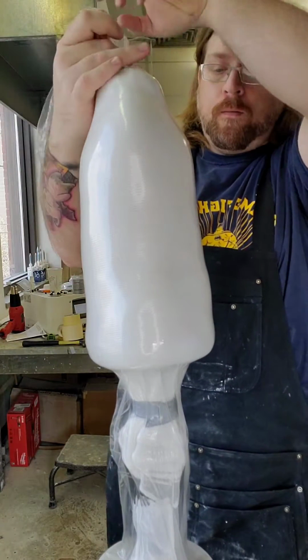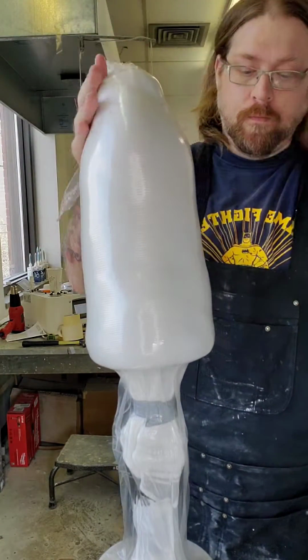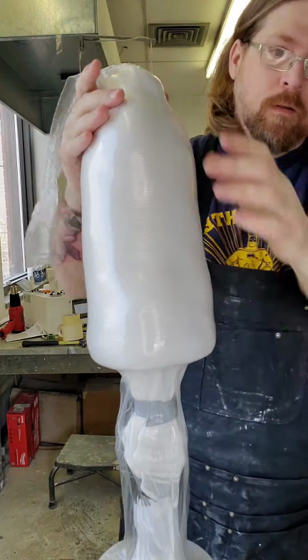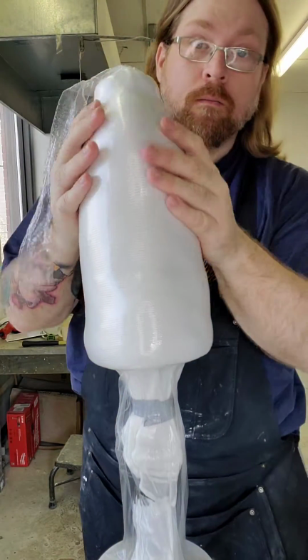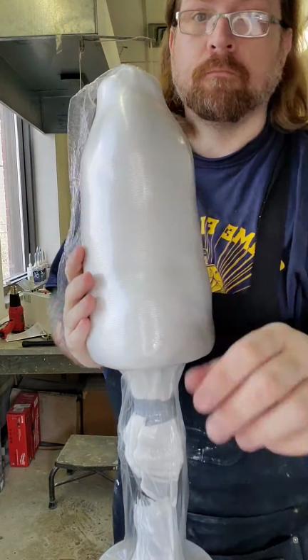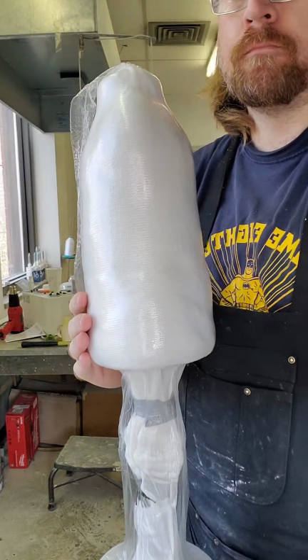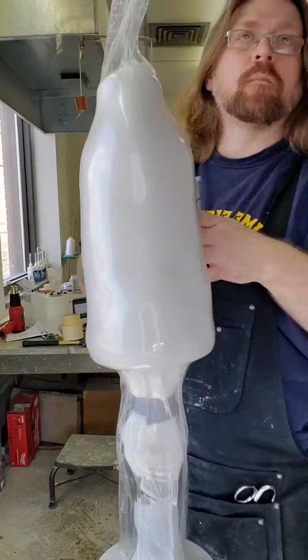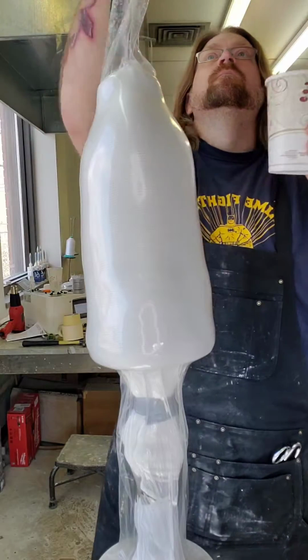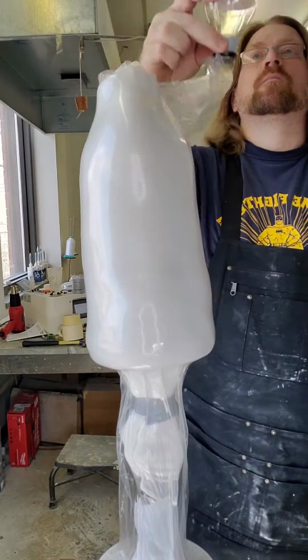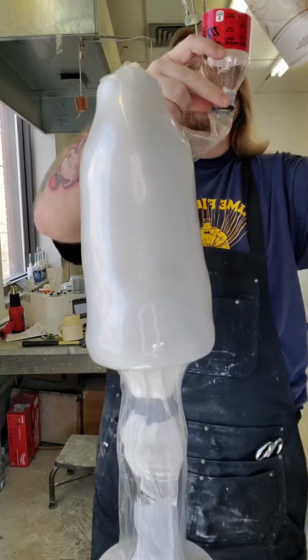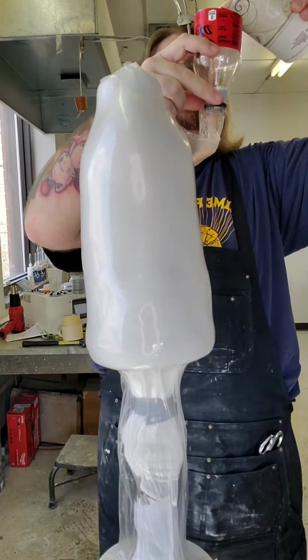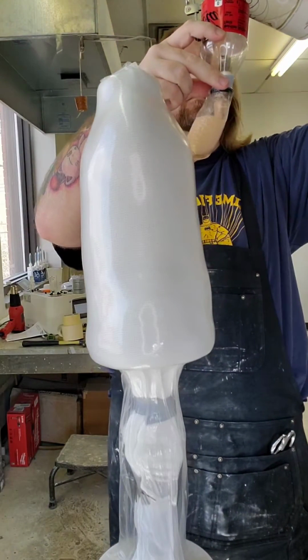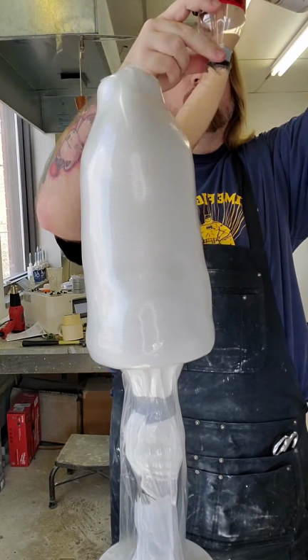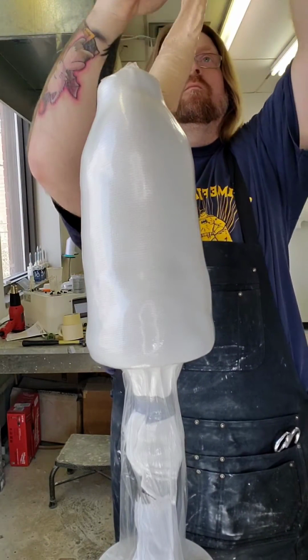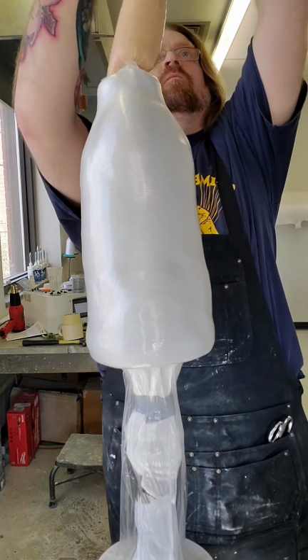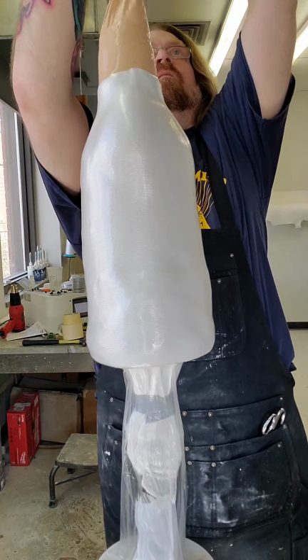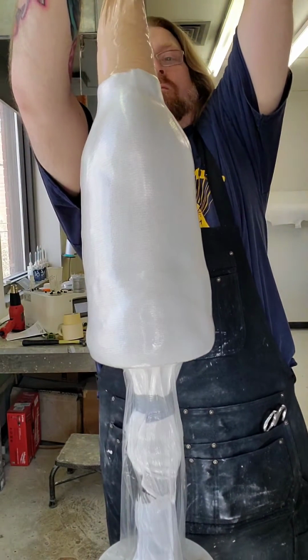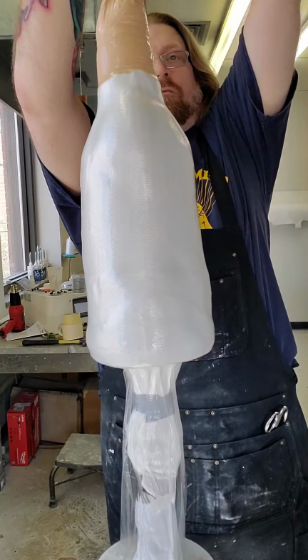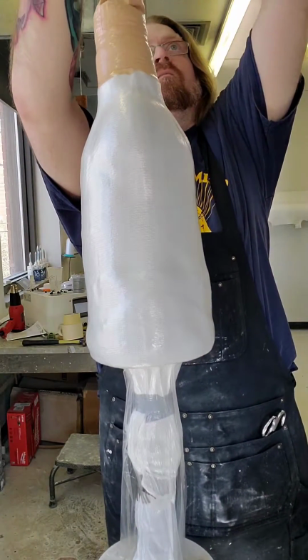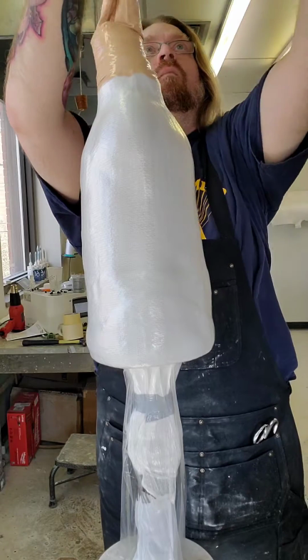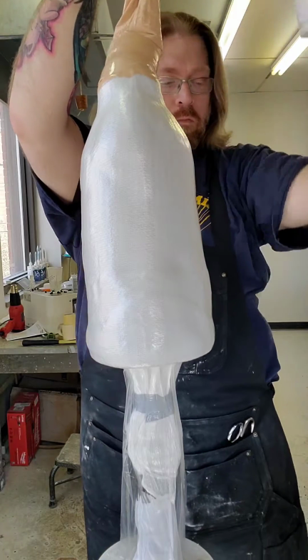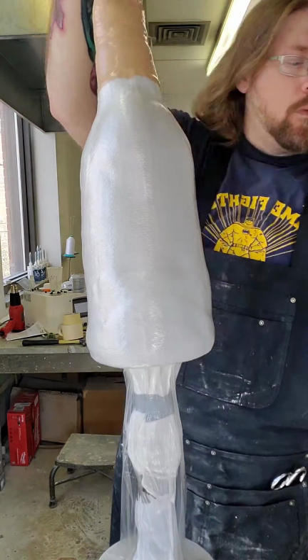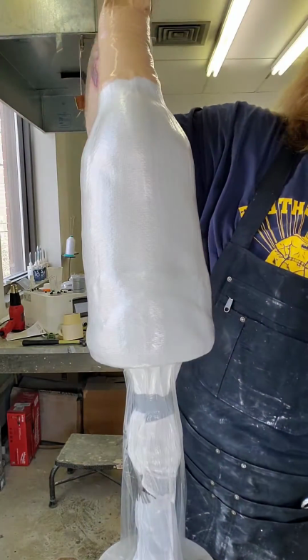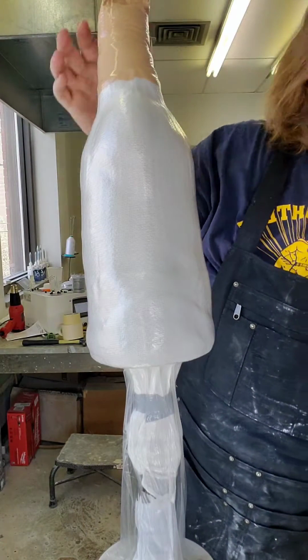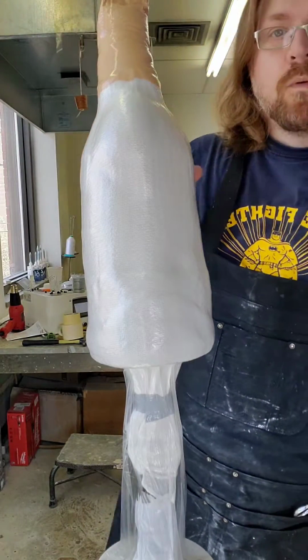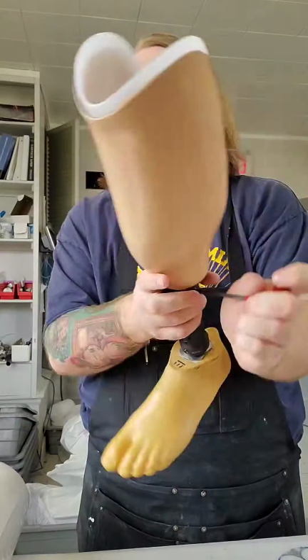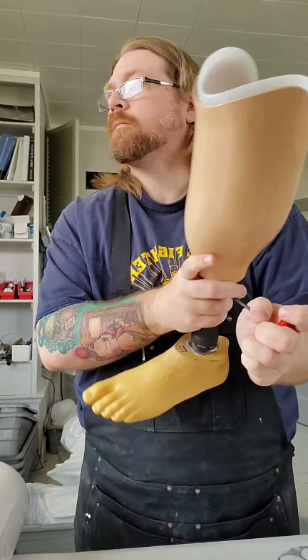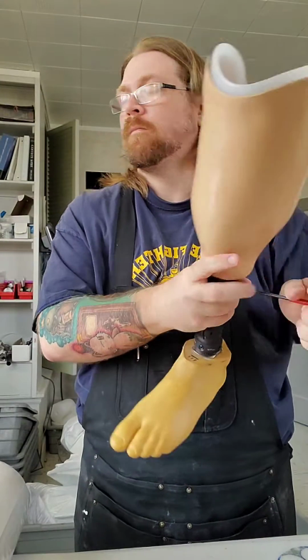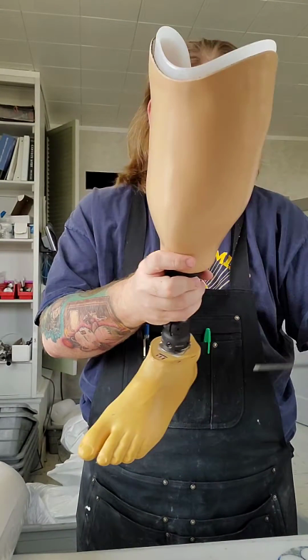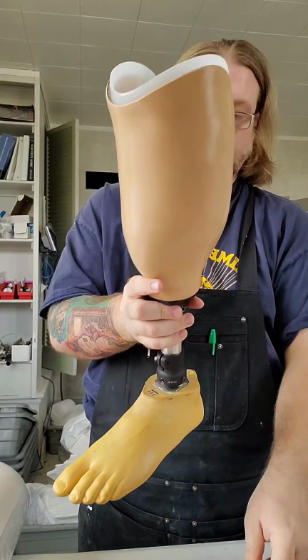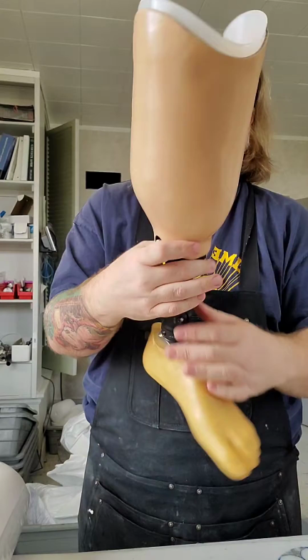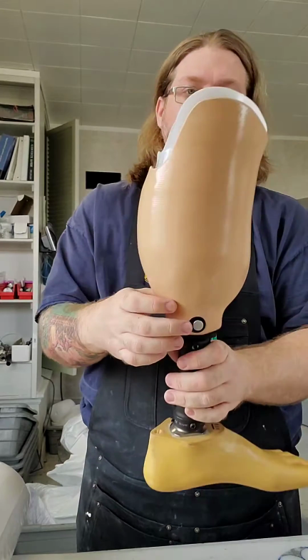I will add the resin and laminate it through as I typically show on video — but not this time. You'll have to look at another video for that. Then I grind it up and I'll have a prosthetic leg like so. Thanks for watching — any questions, please ask.